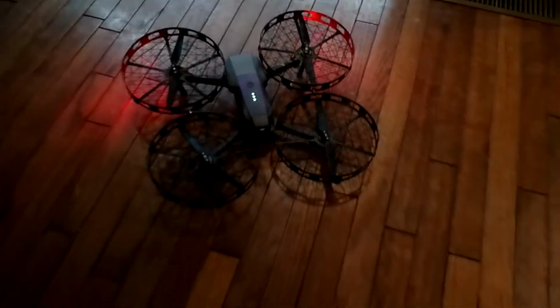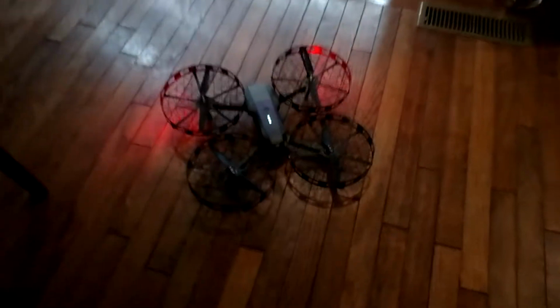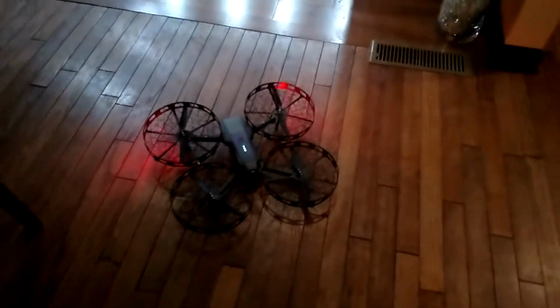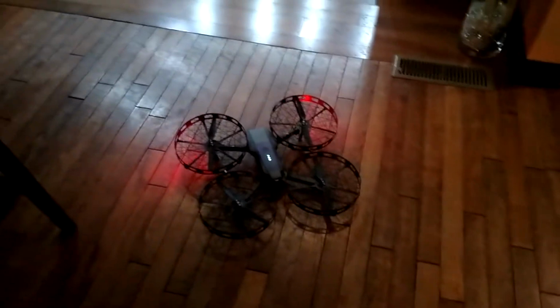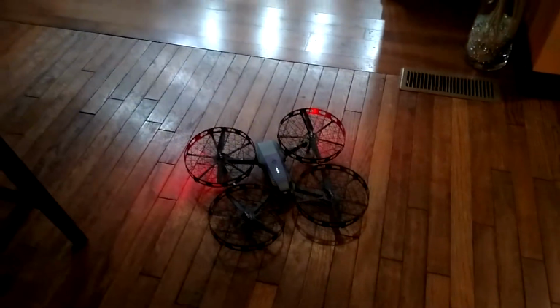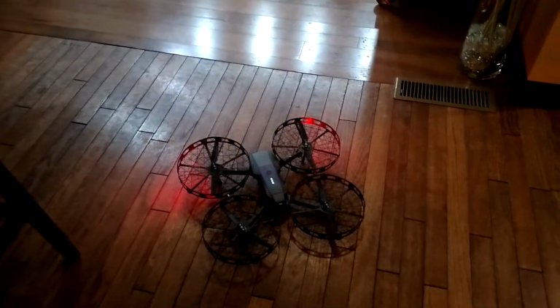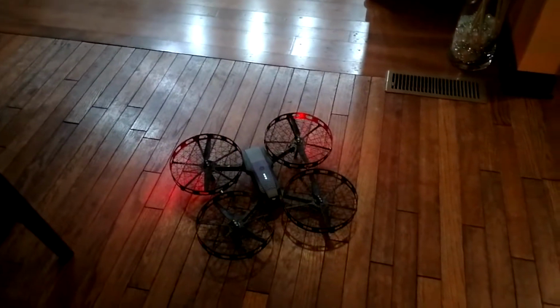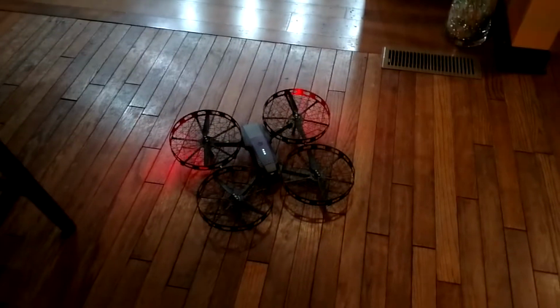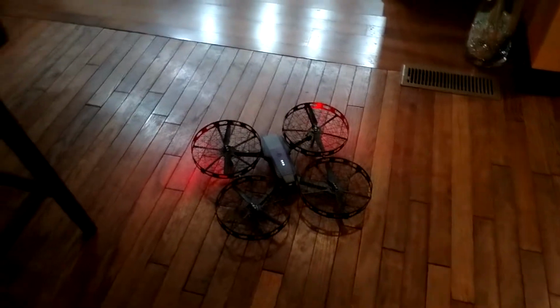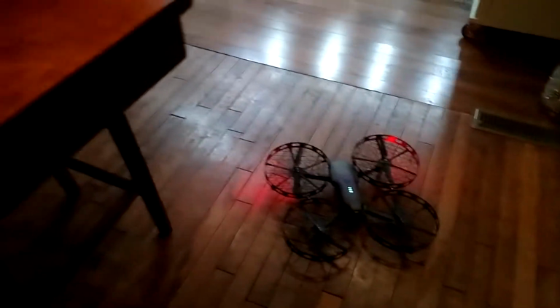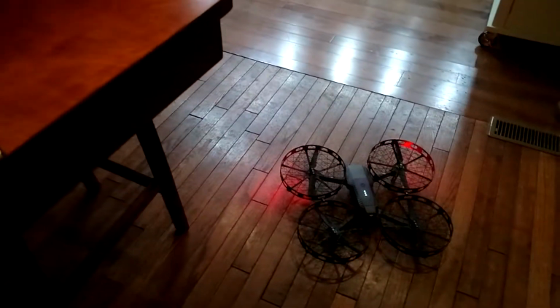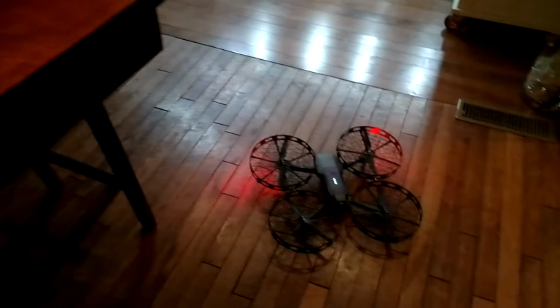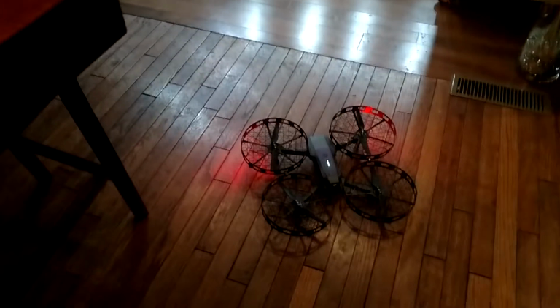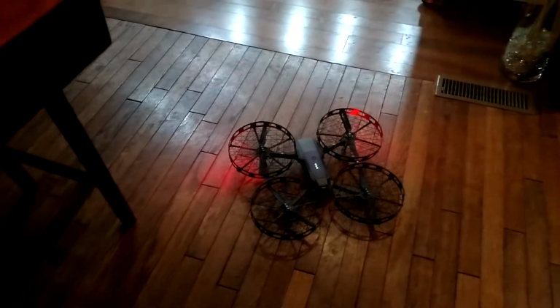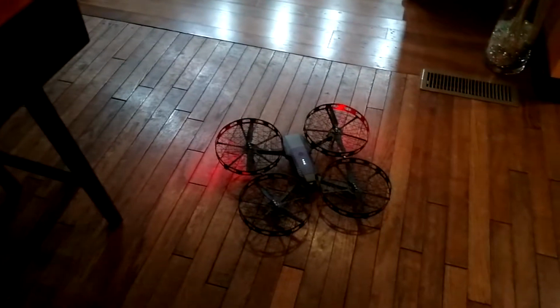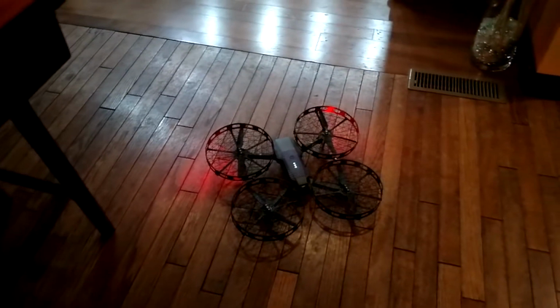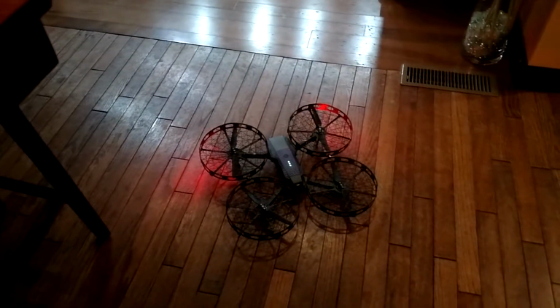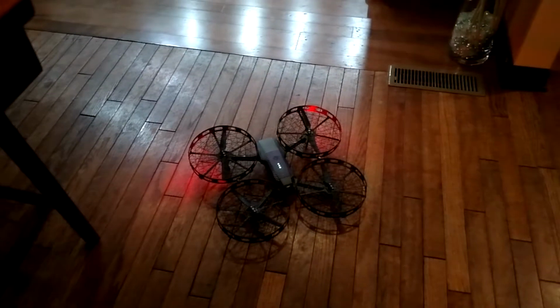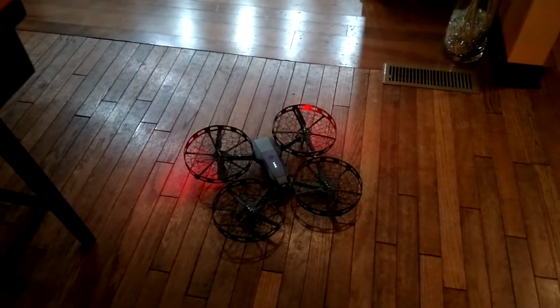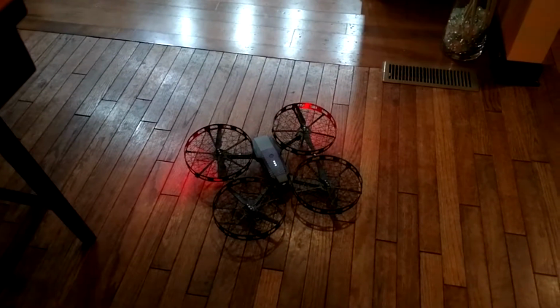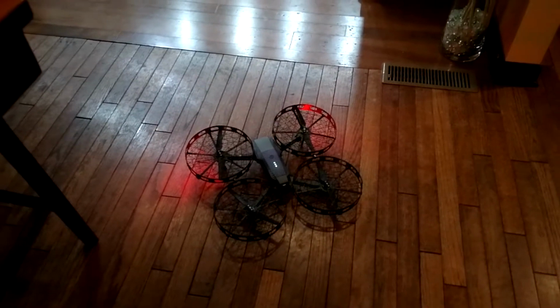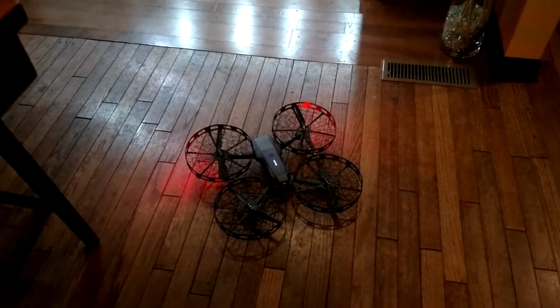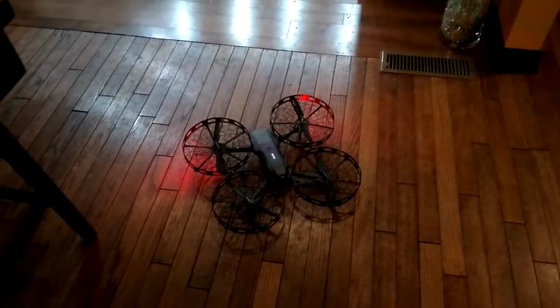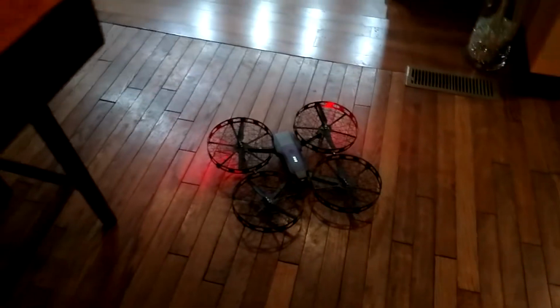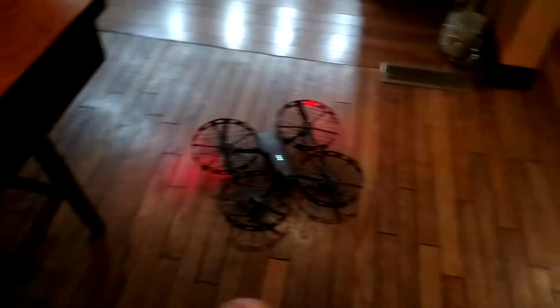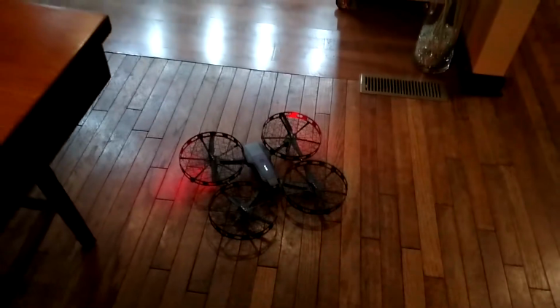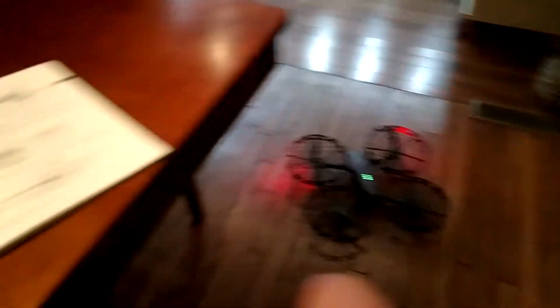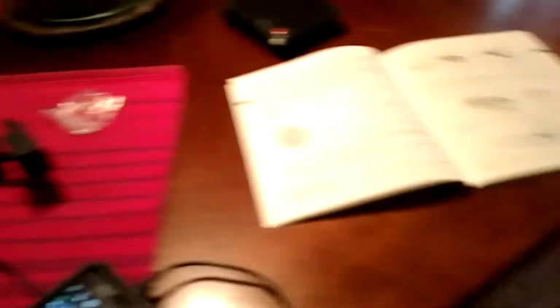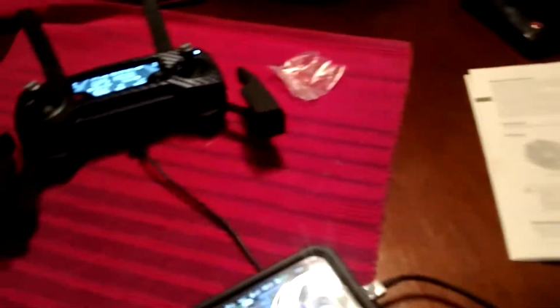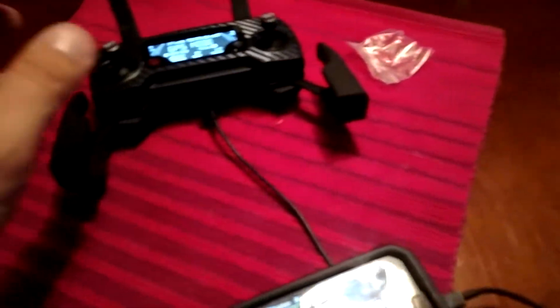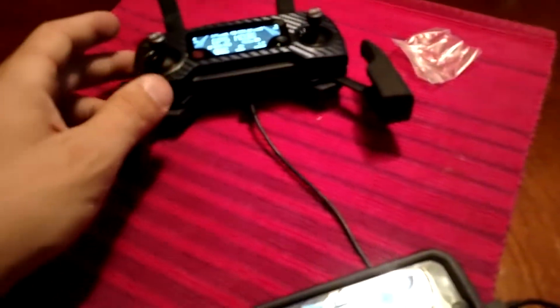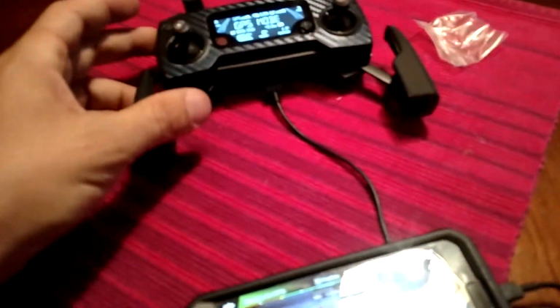One thing I really don't like about these propeller cages so far is how loud it makes it. It also just seems like it's a lot of wear and tear on the motors — it's running really hard.